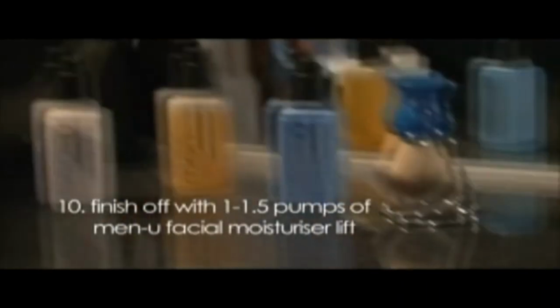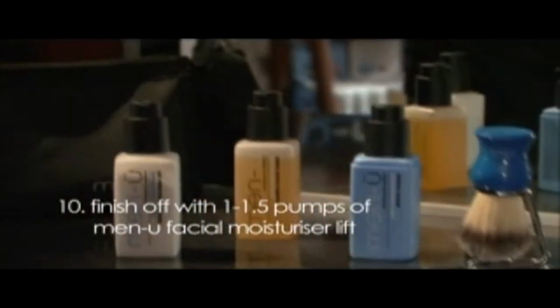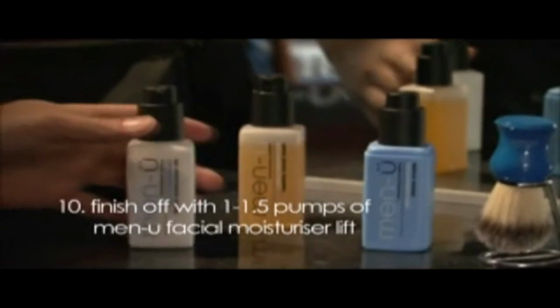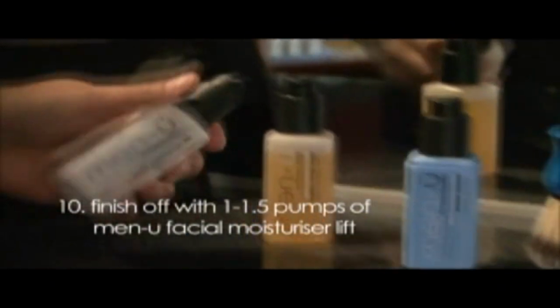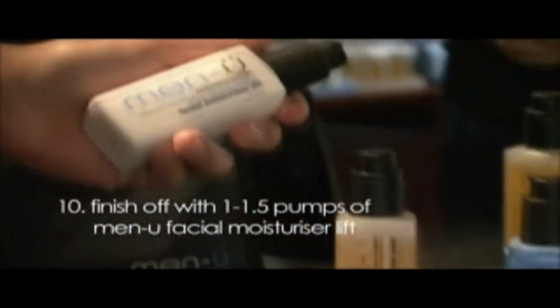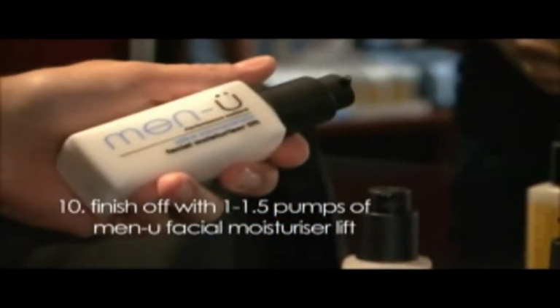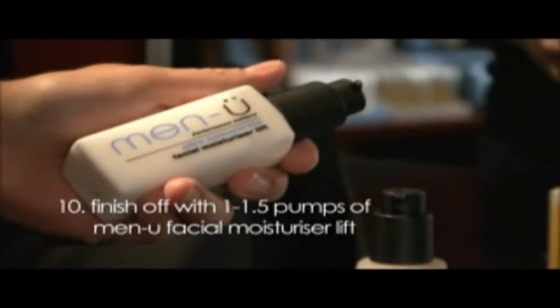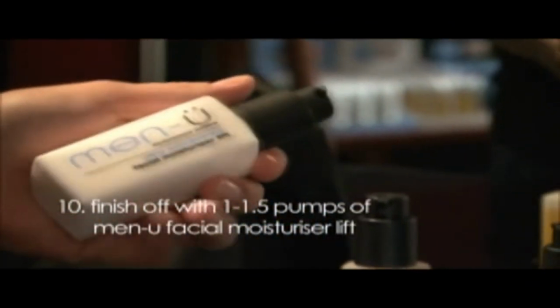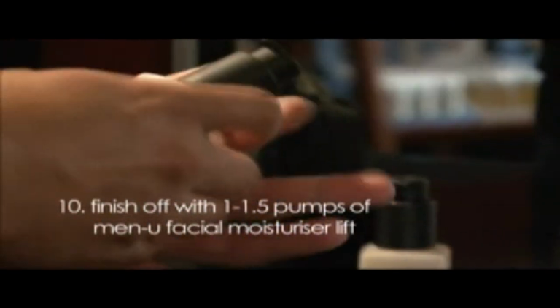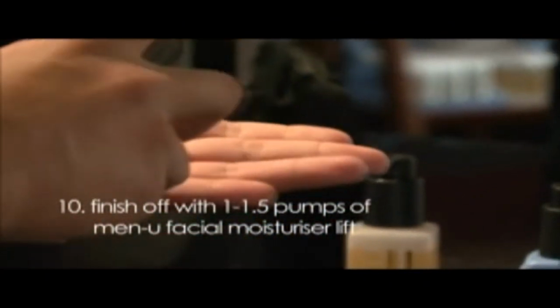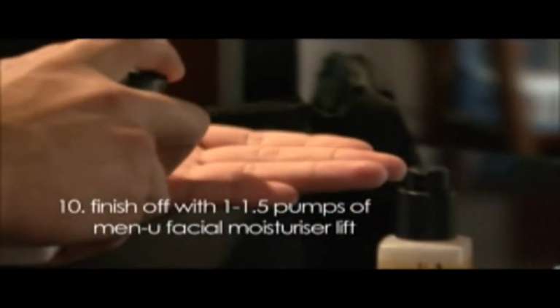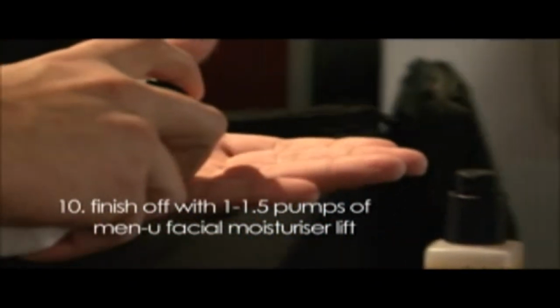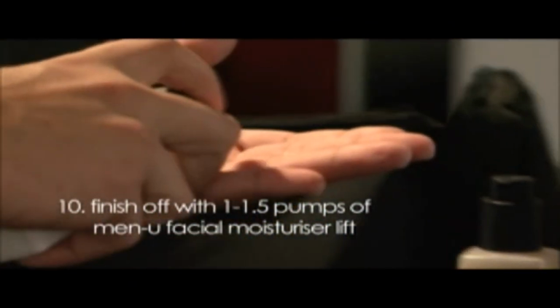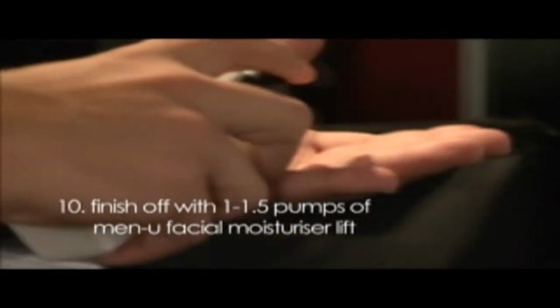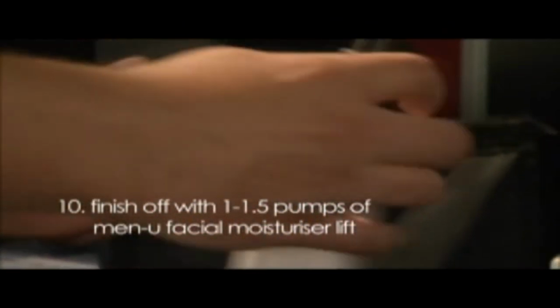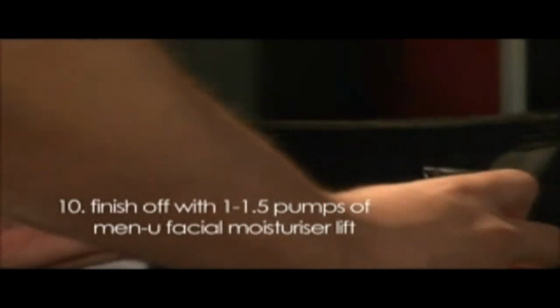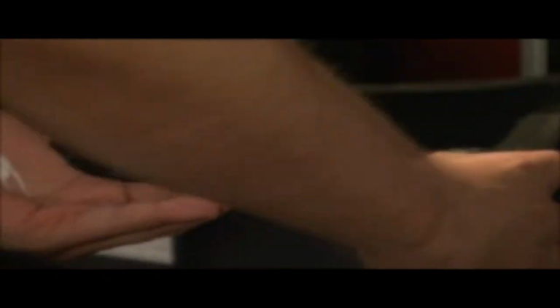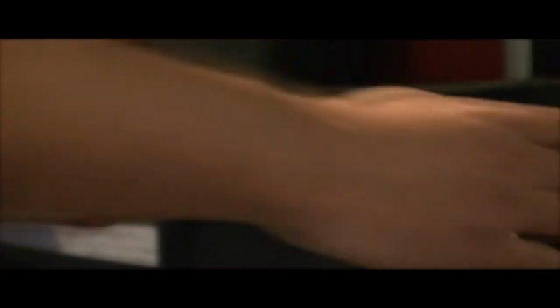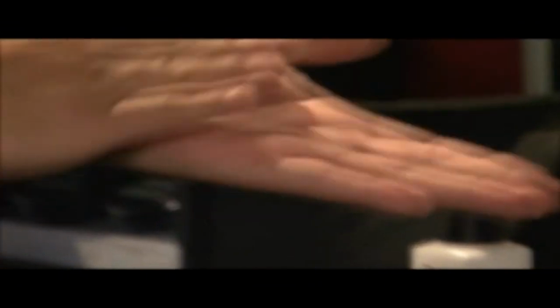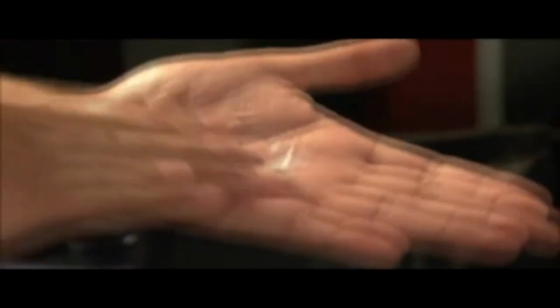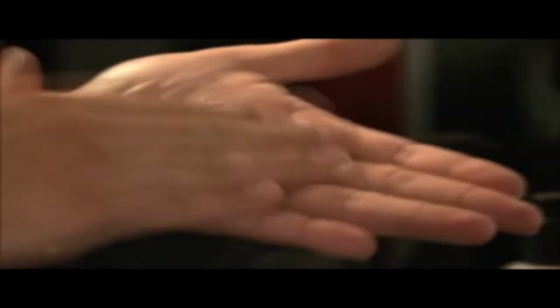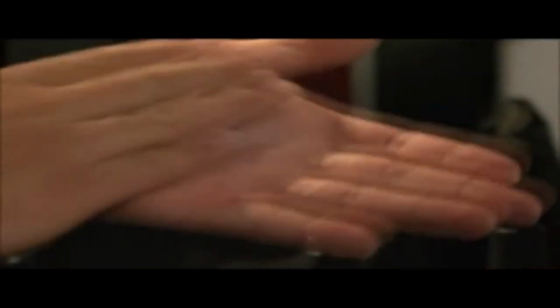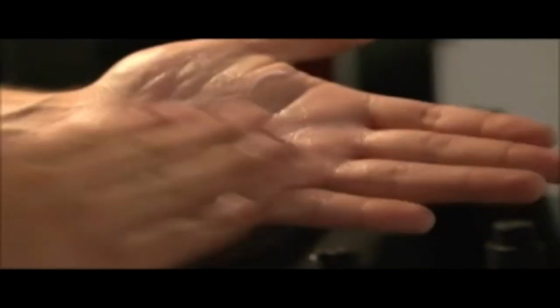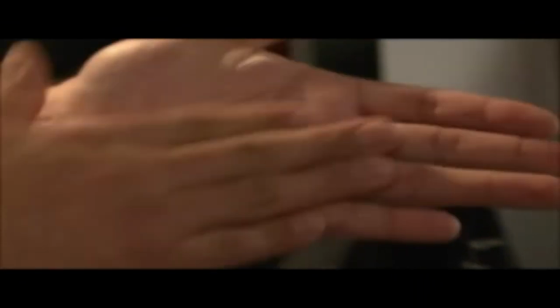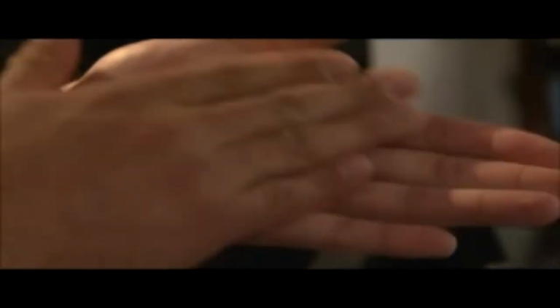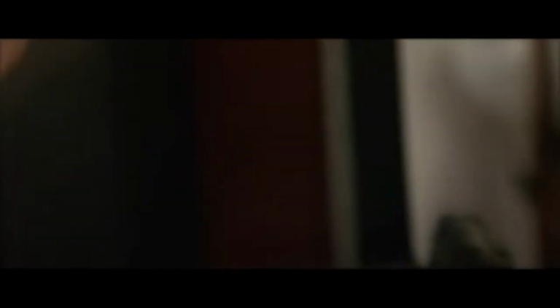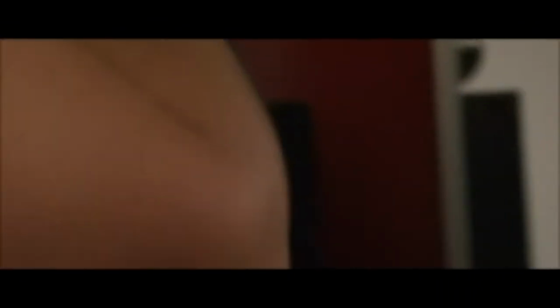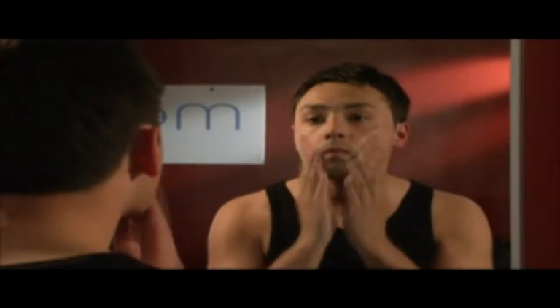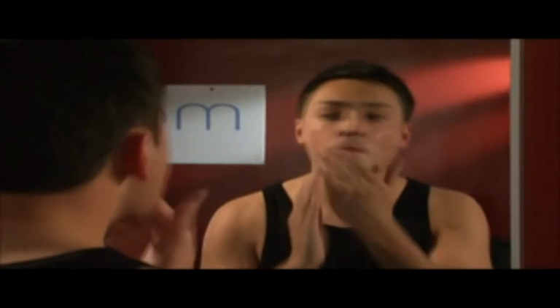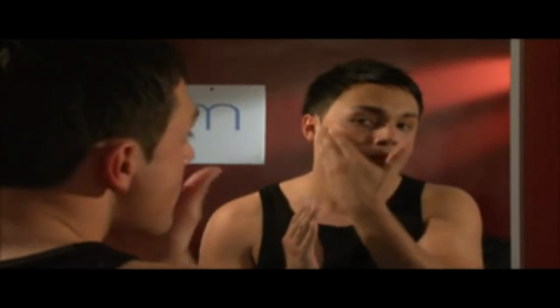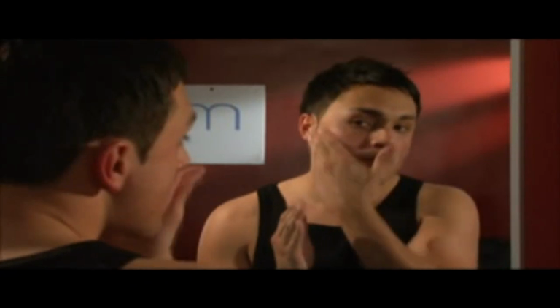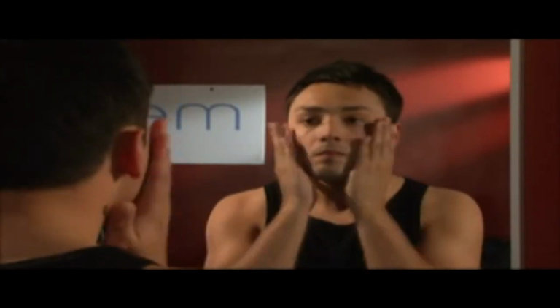Tip 10: Finish off with one to one and a half pumps of Men You facial moisturizer lift, which is an aftershave balm and a moisturizer combined. You can have a great facial with every shave. You will feel the product working.